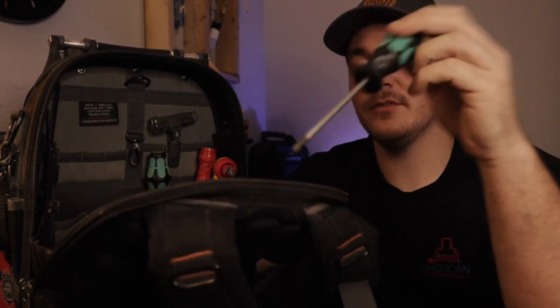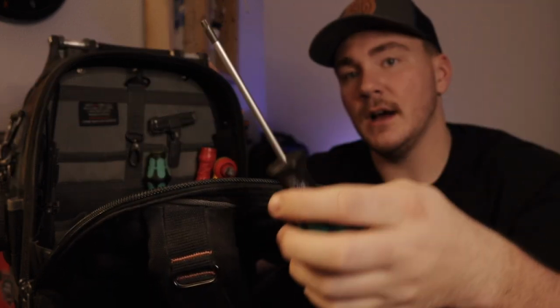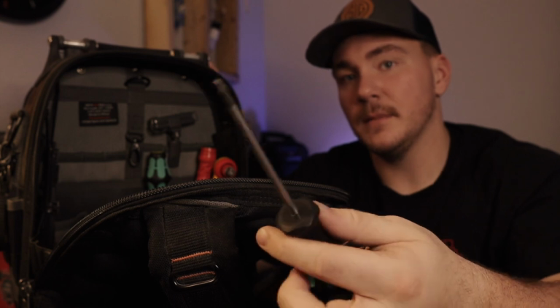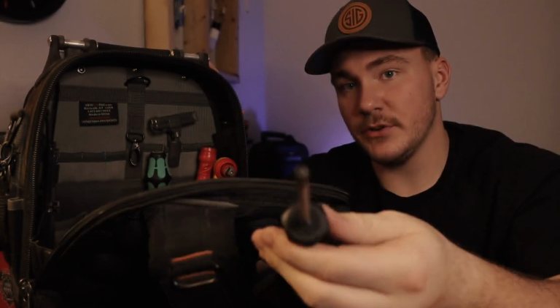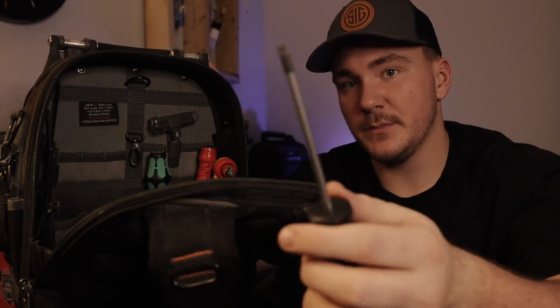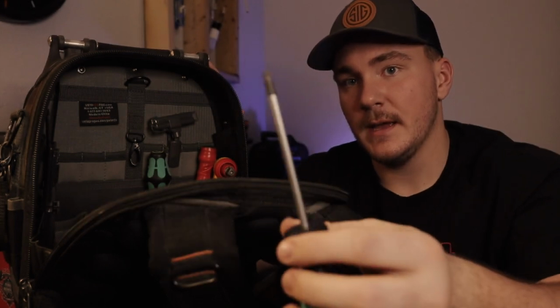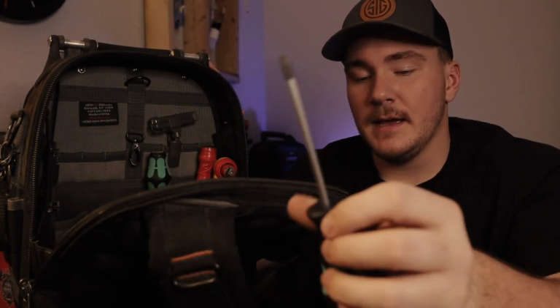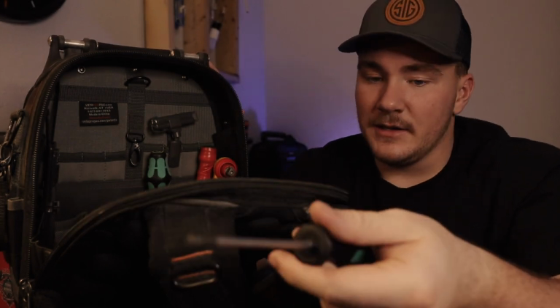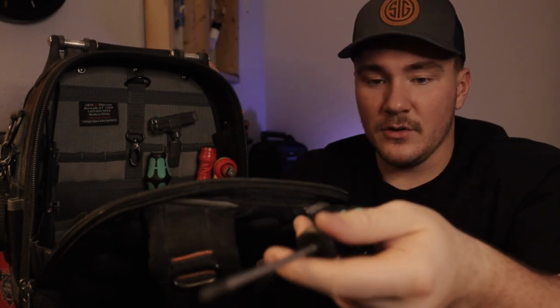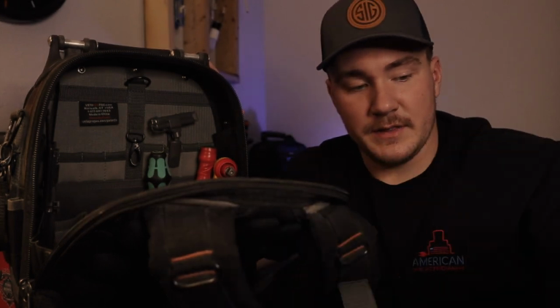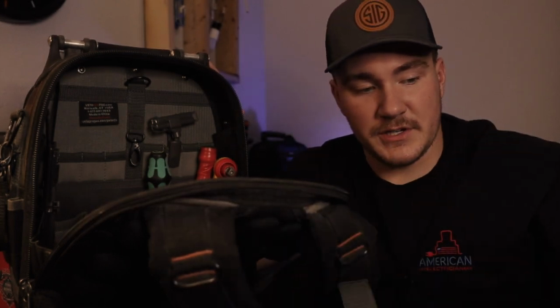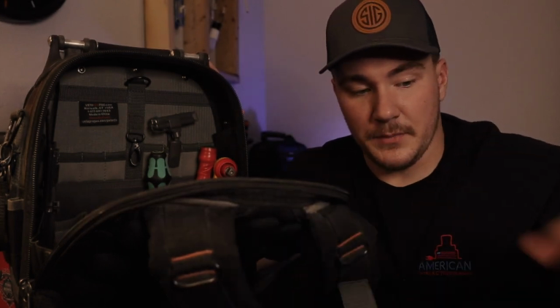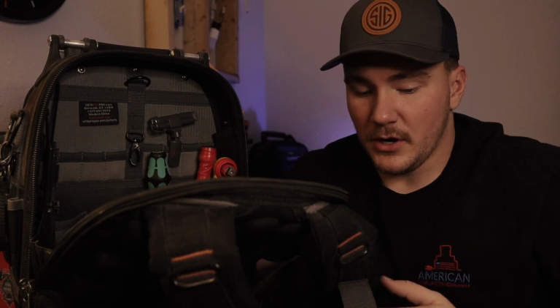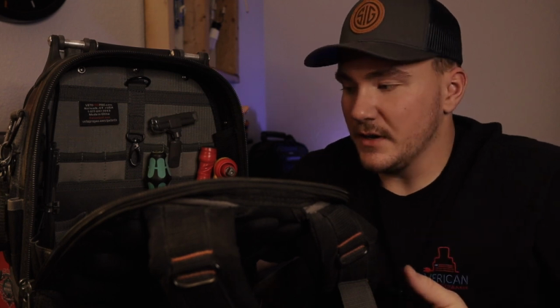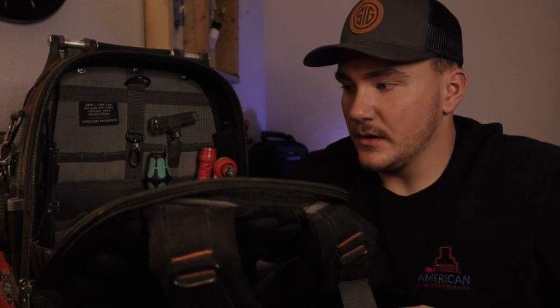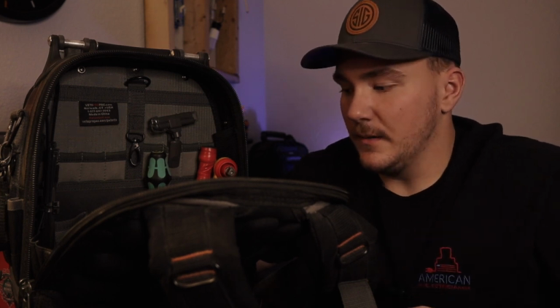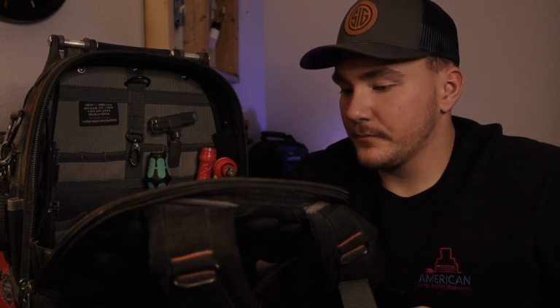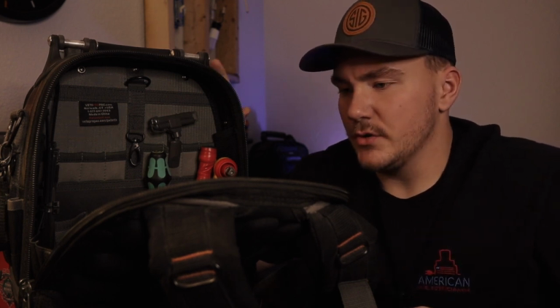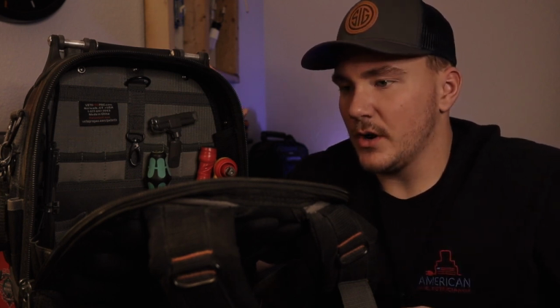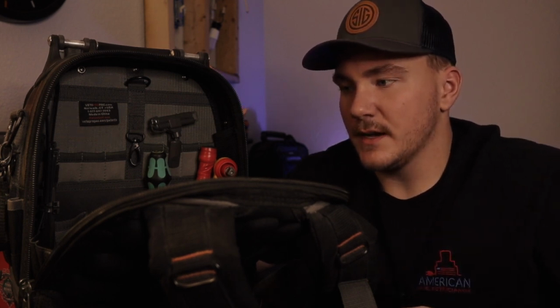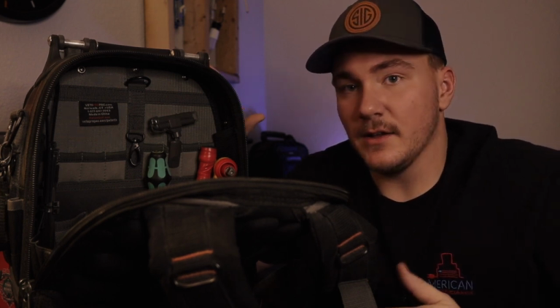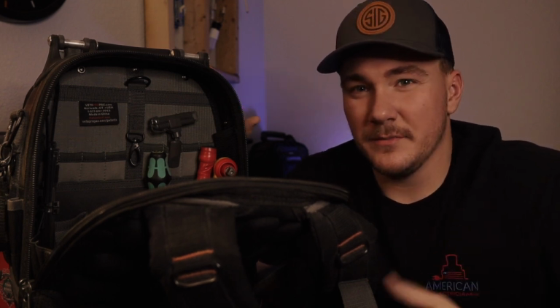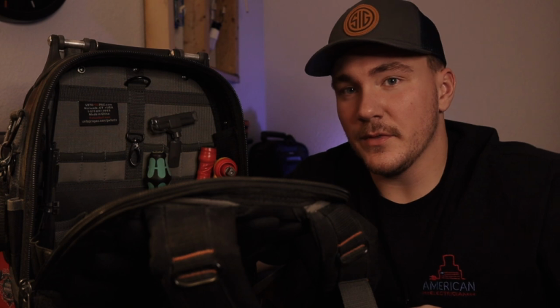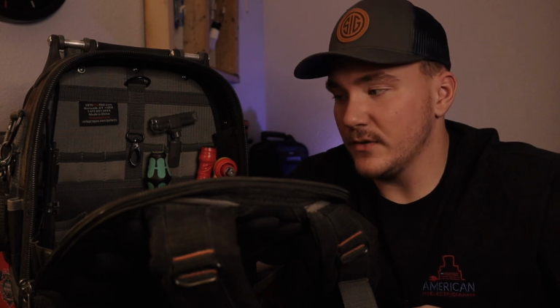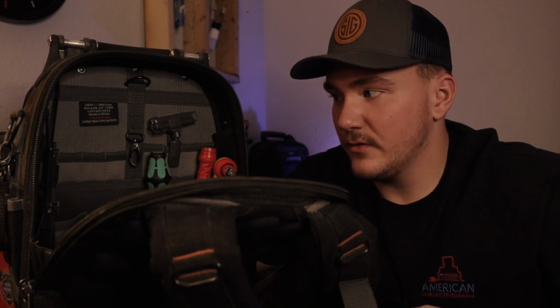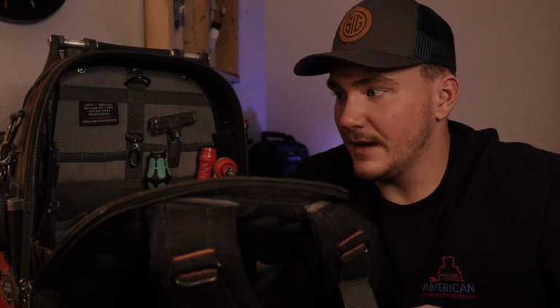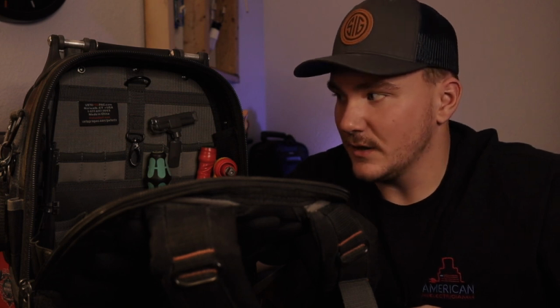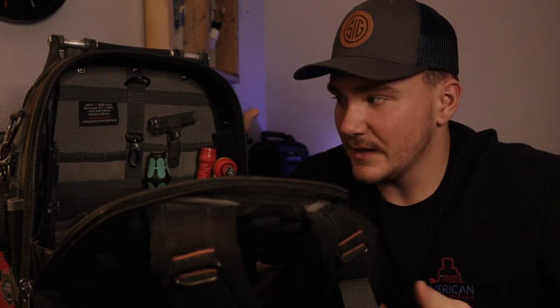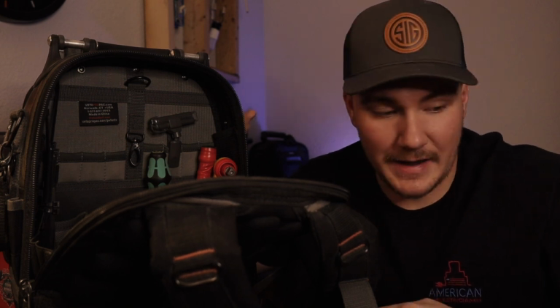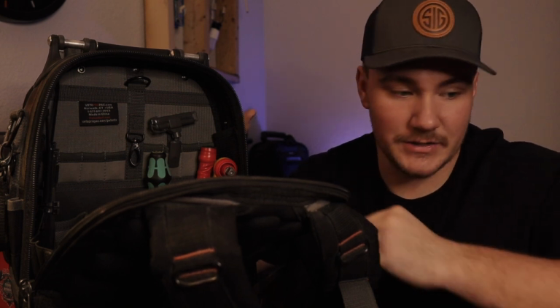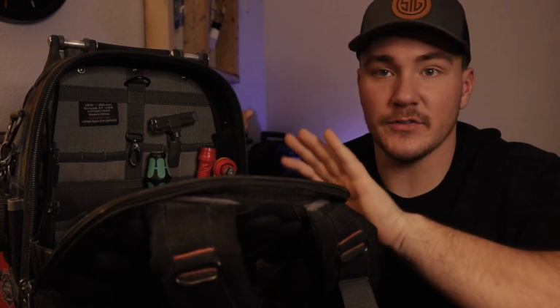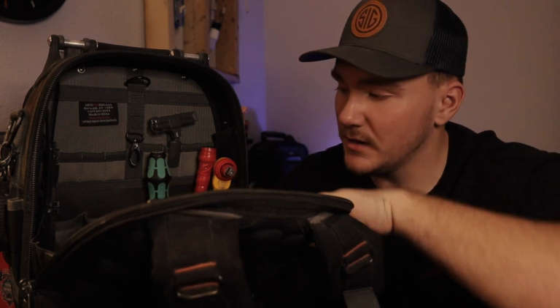Next a T25 security torx bit — you run into them every now and then, especially on a neutral bar or something like that where they'll have them put in with a T25. So I just like to have a screwdriver available for that.